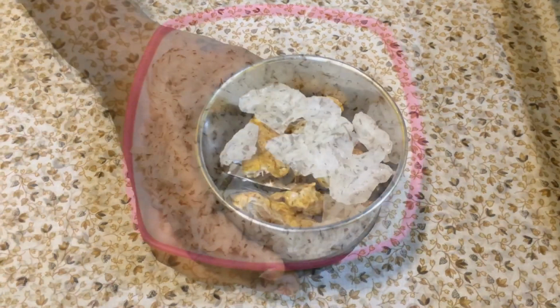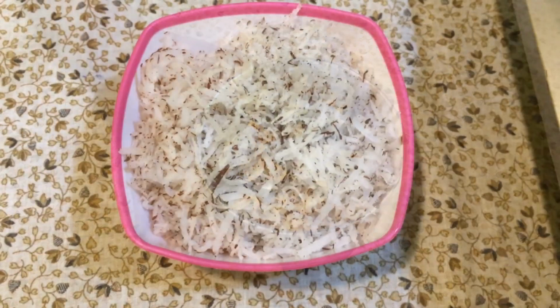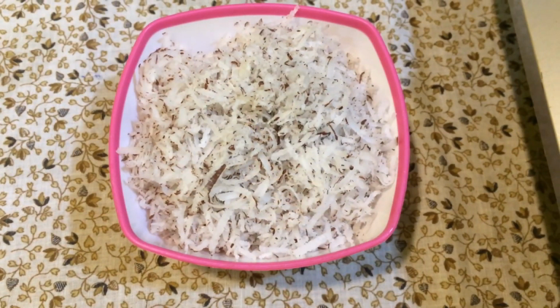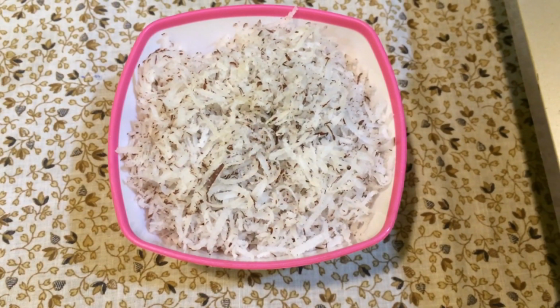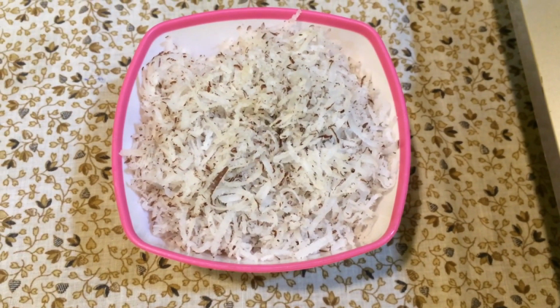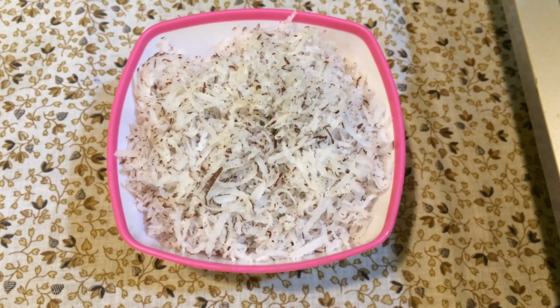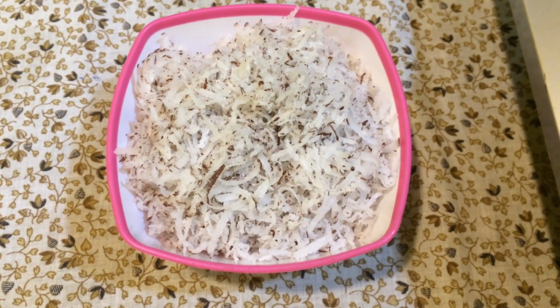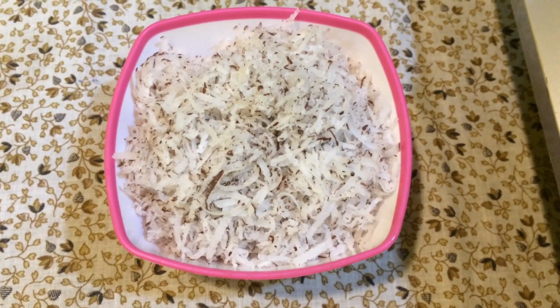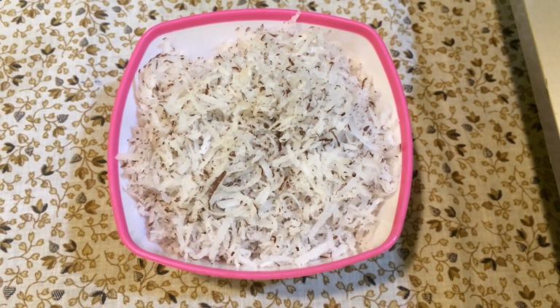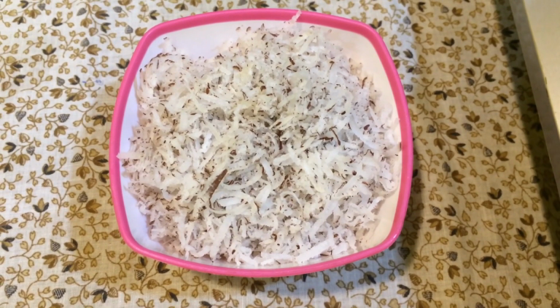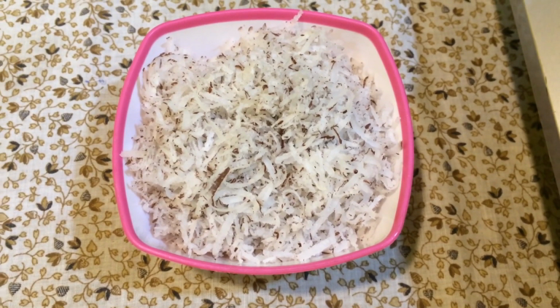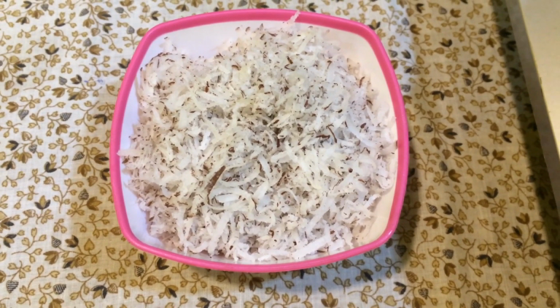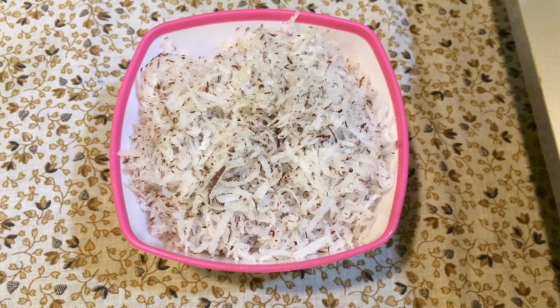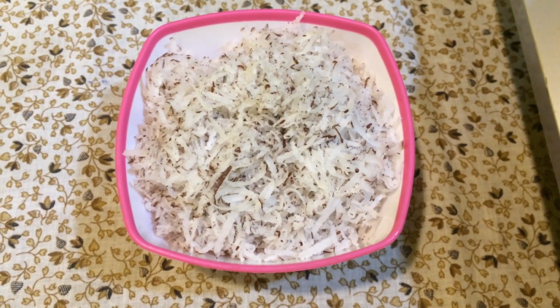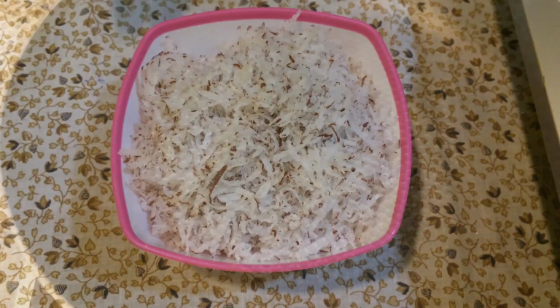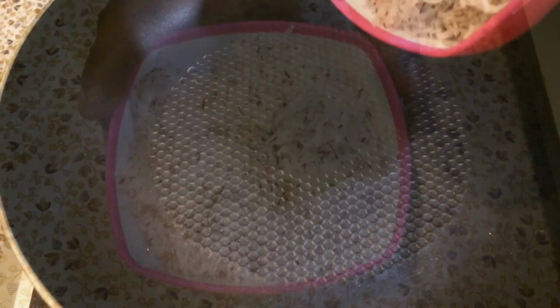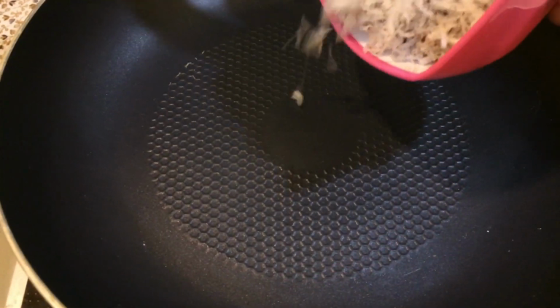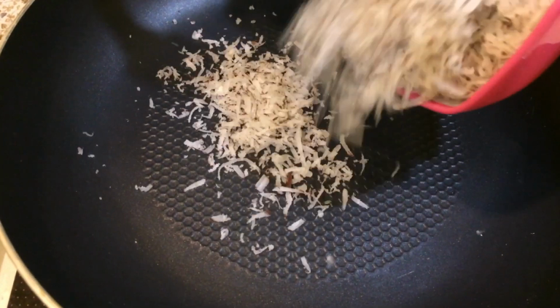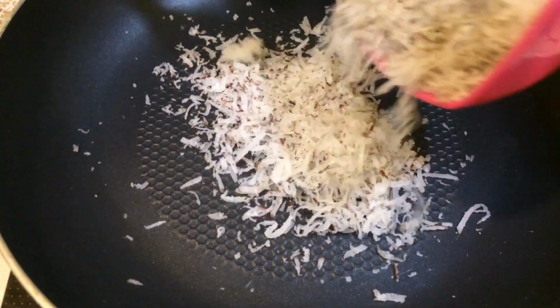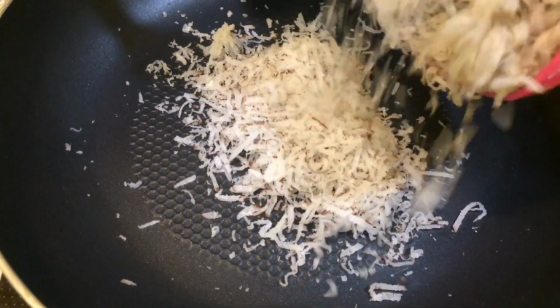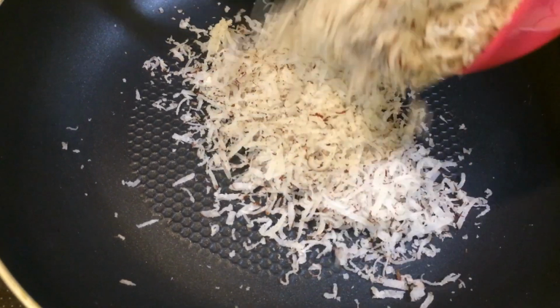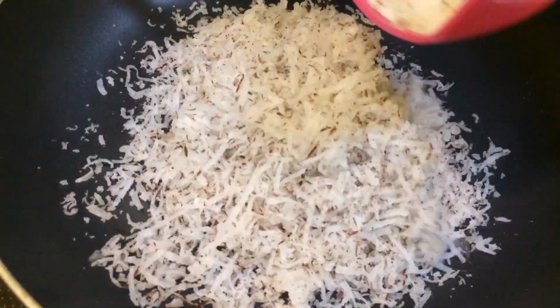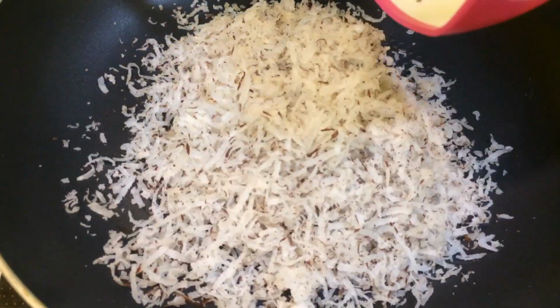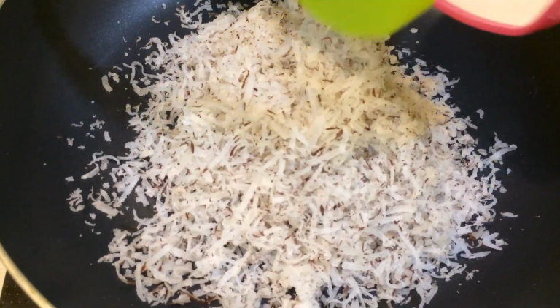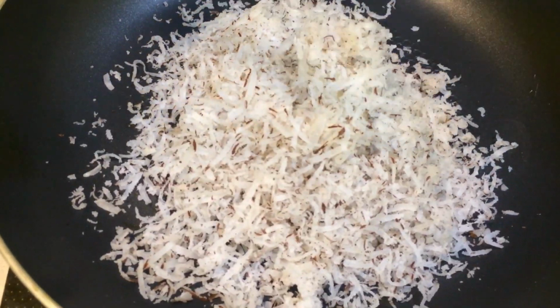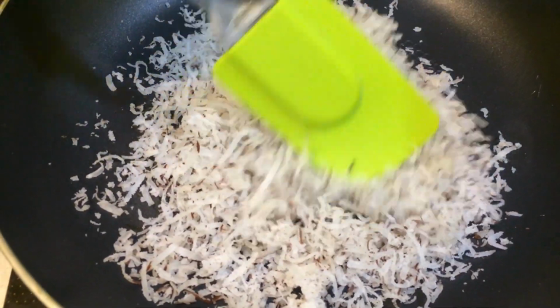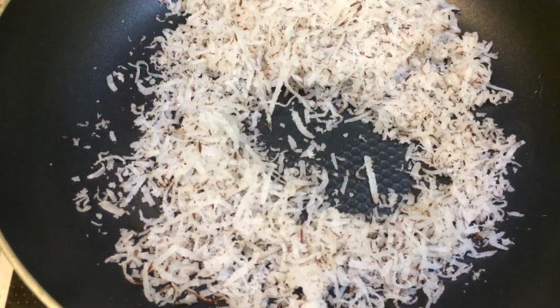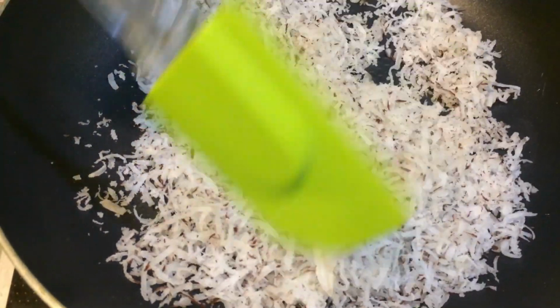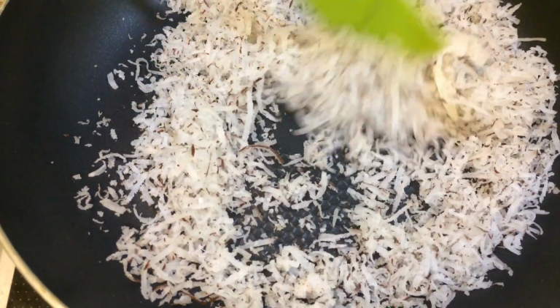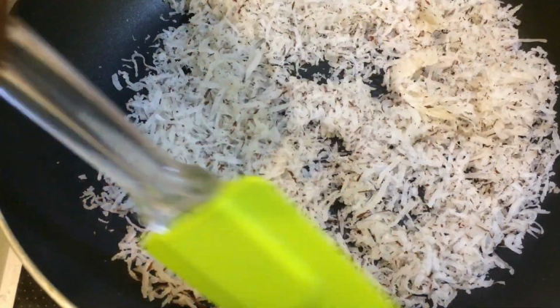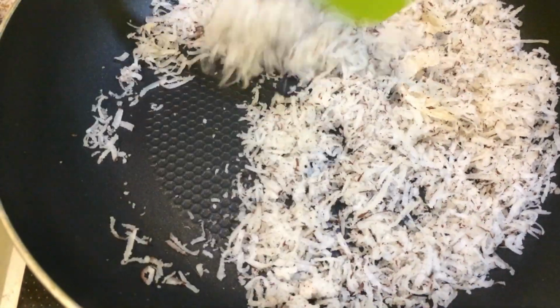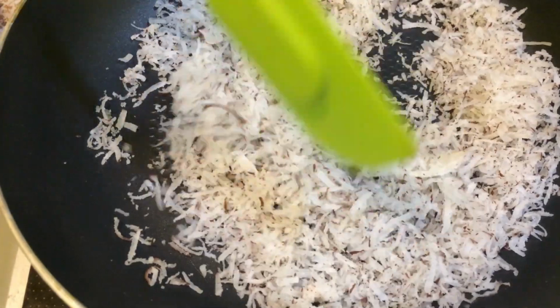Now I will put it in a pan and dry roast it.